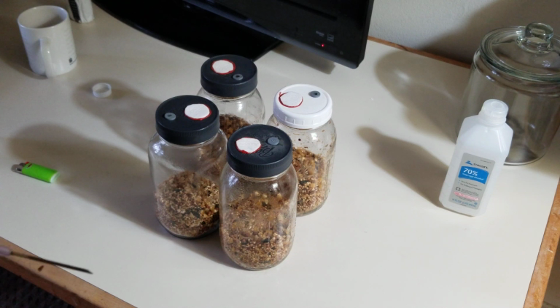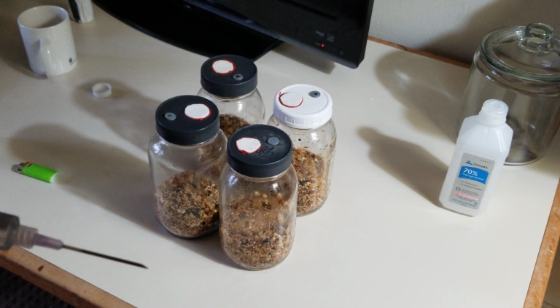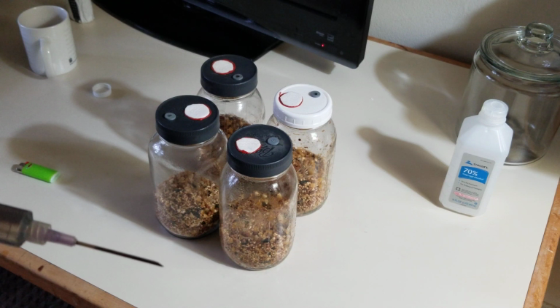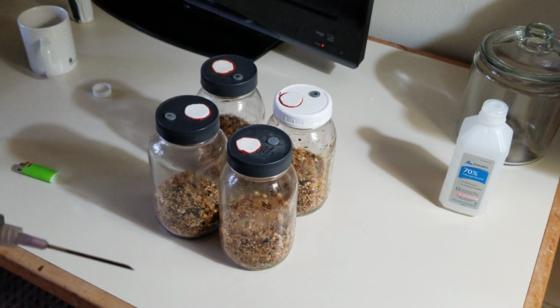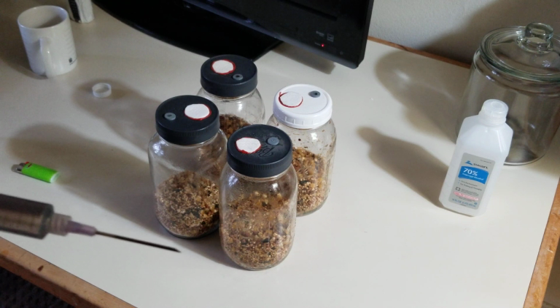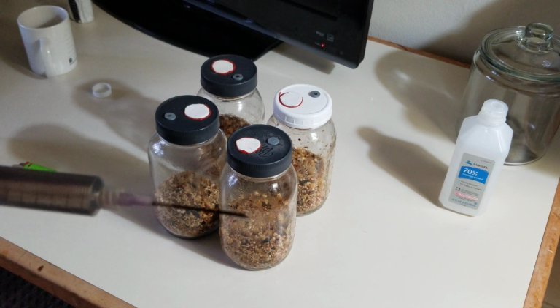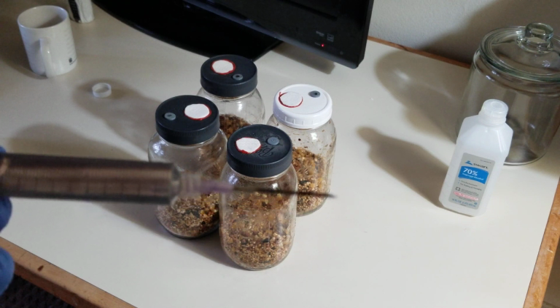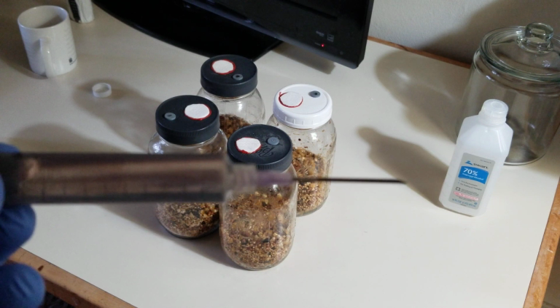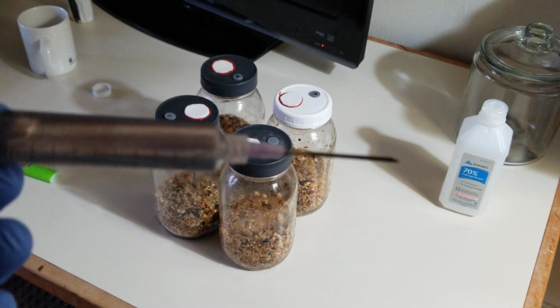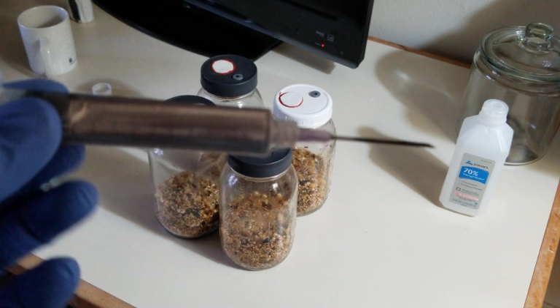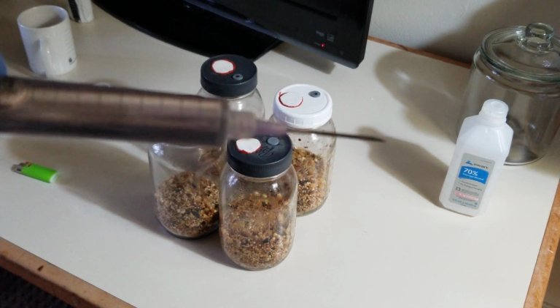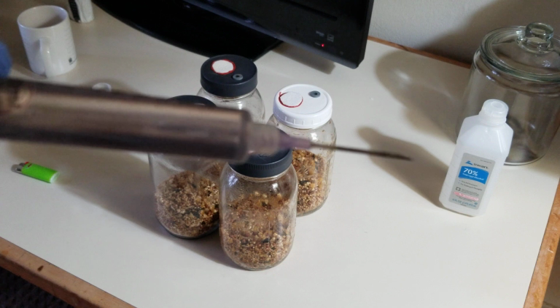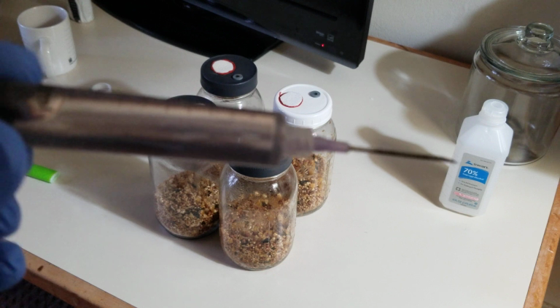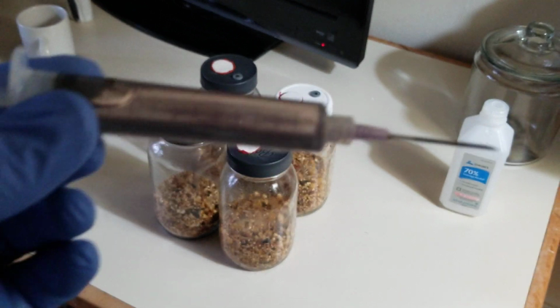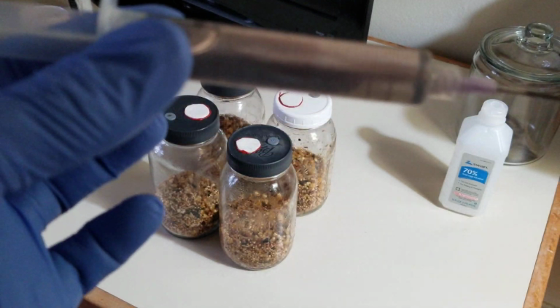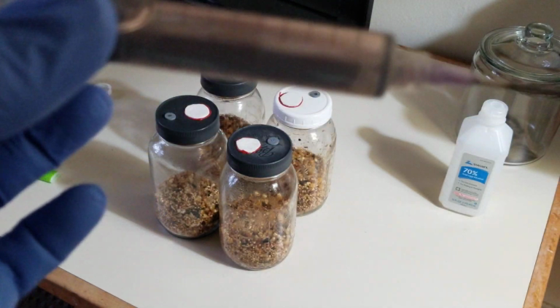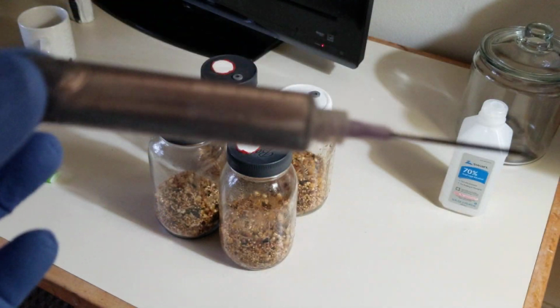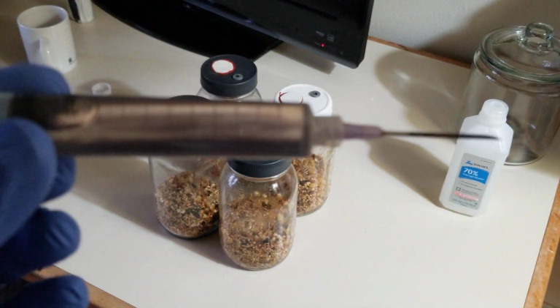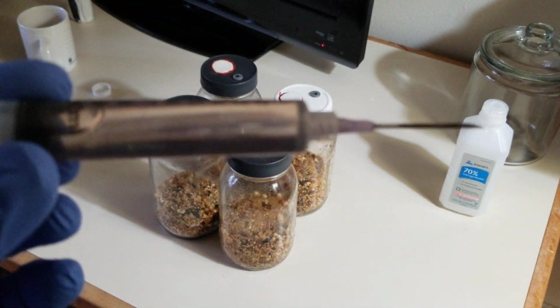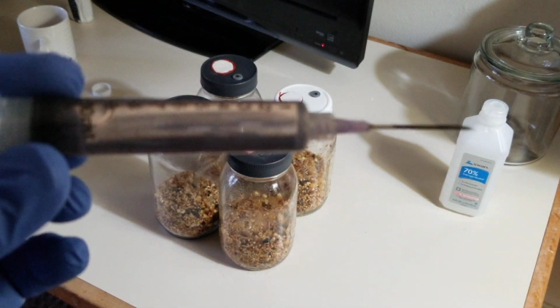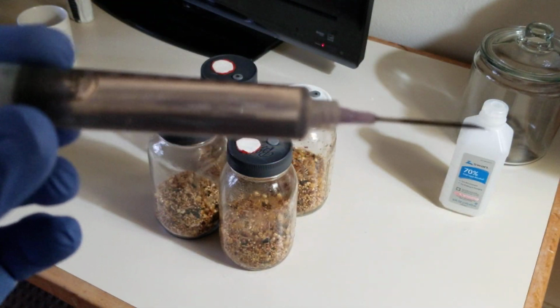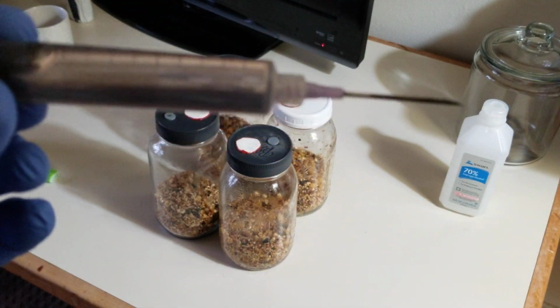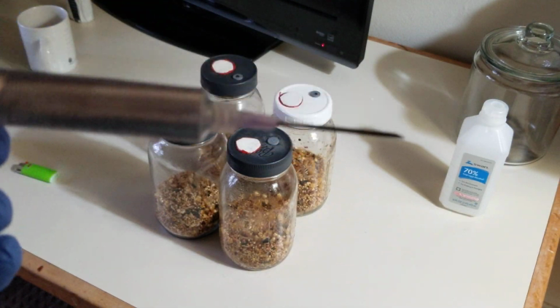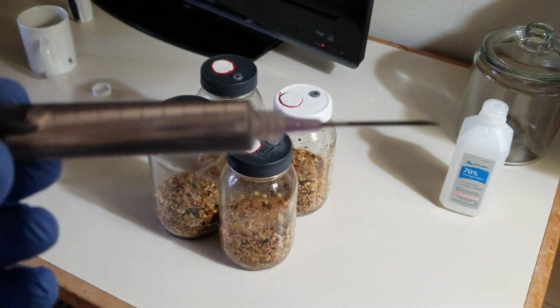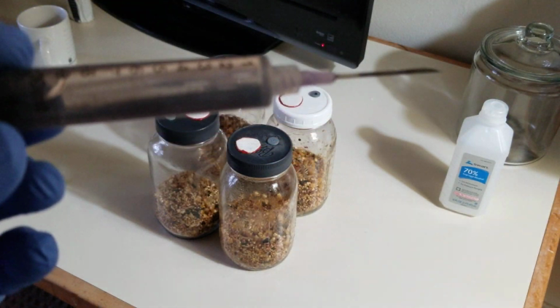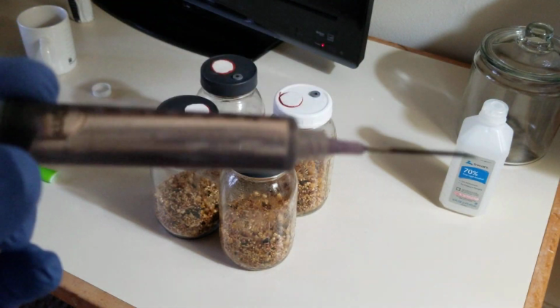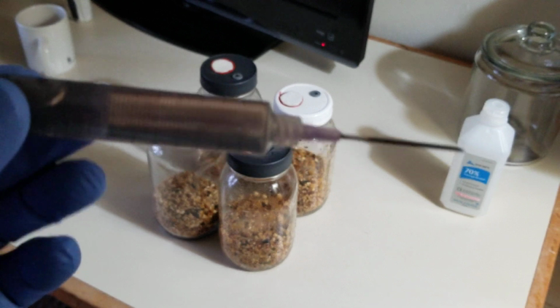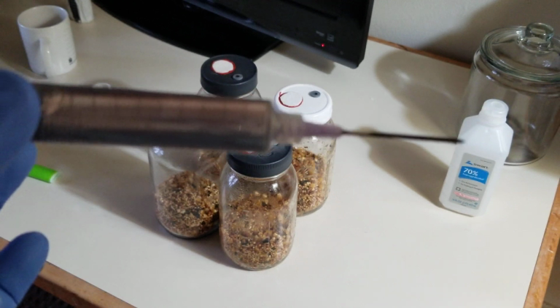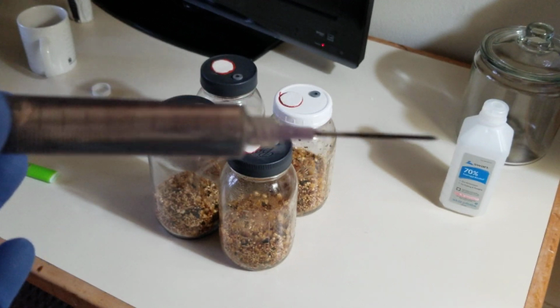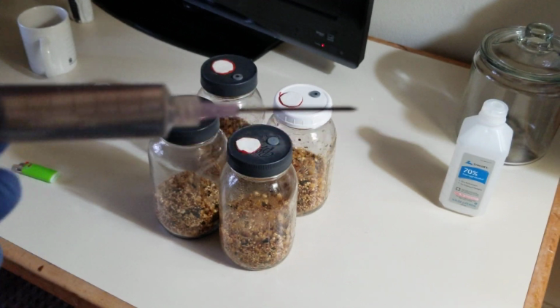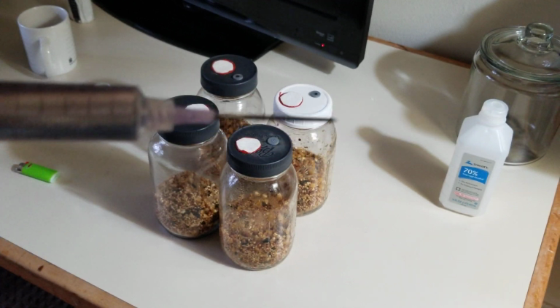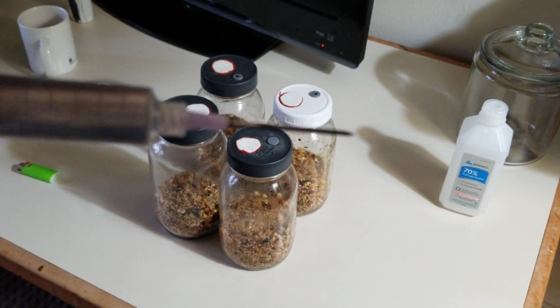After you sterilize the grain, you put the spores in with the syringe. Notice the color is a little bit purplish due to the spores.